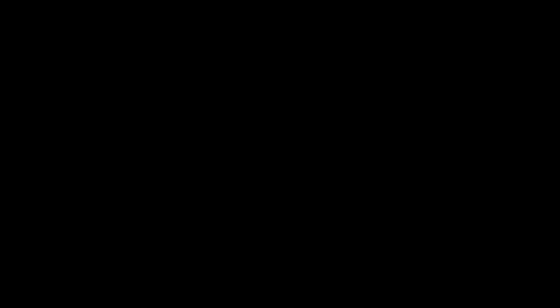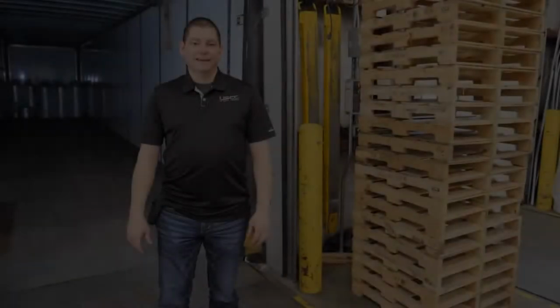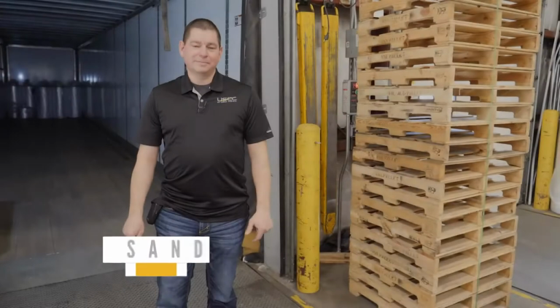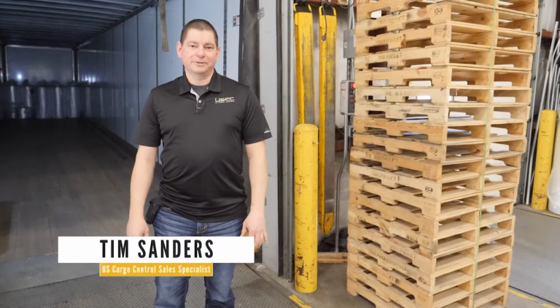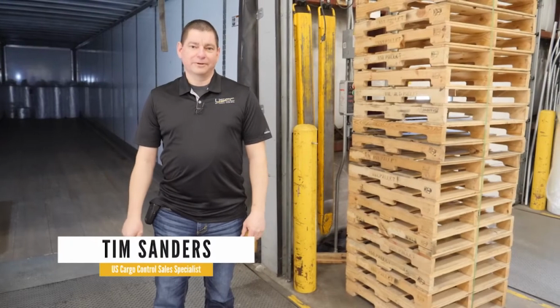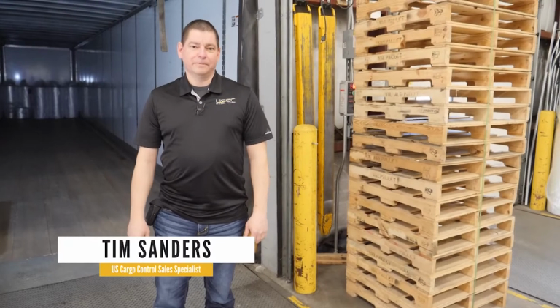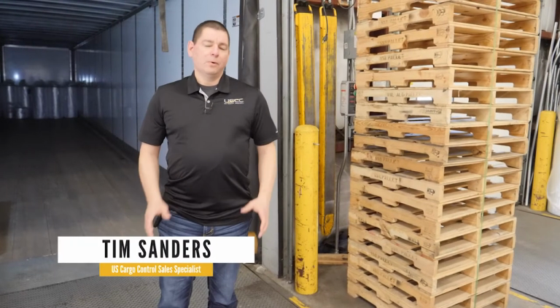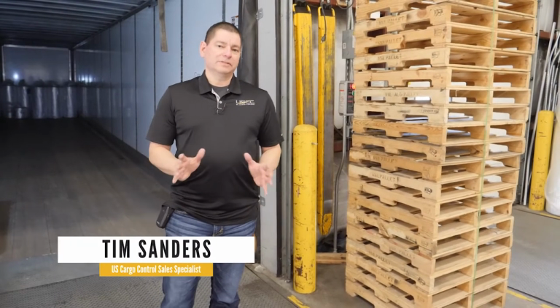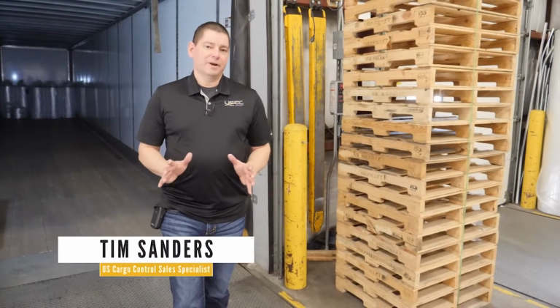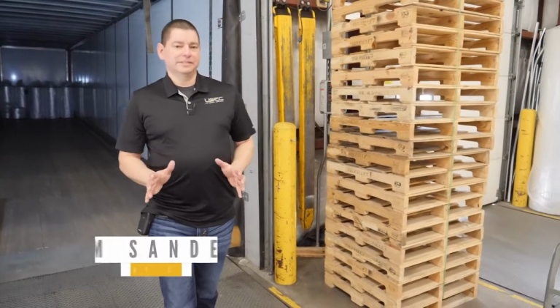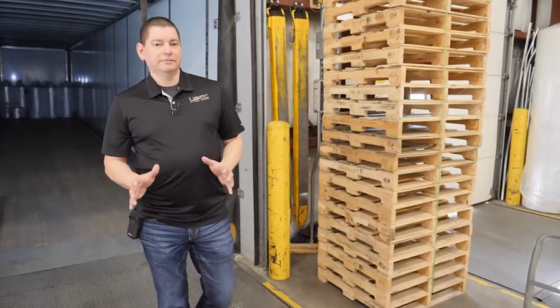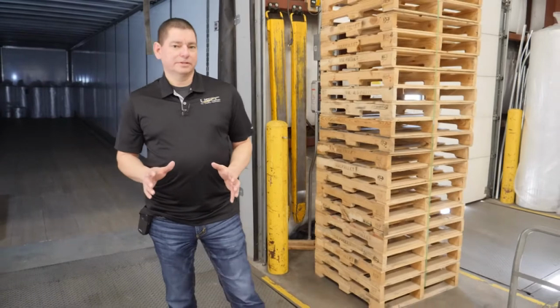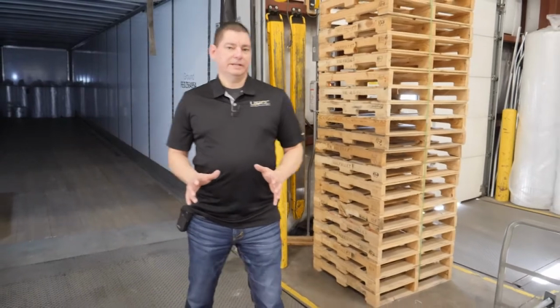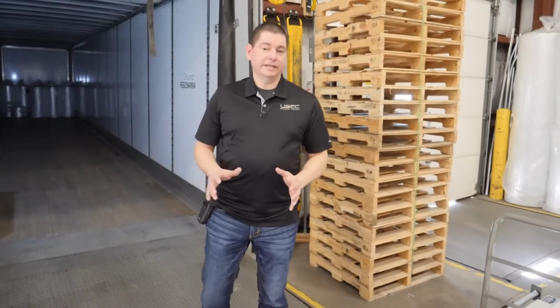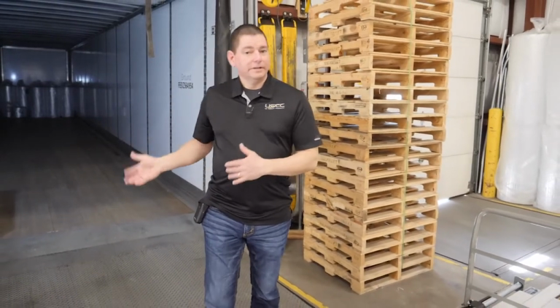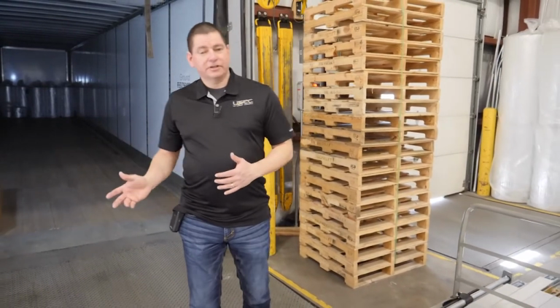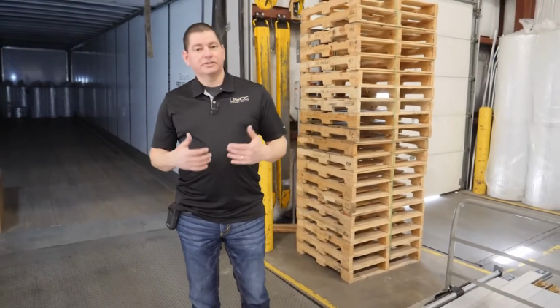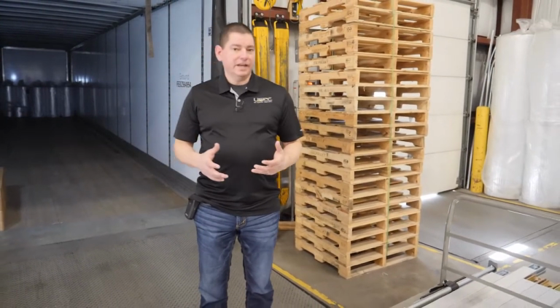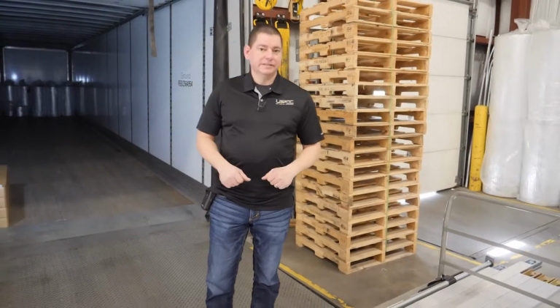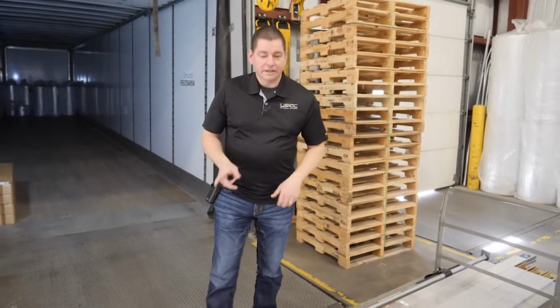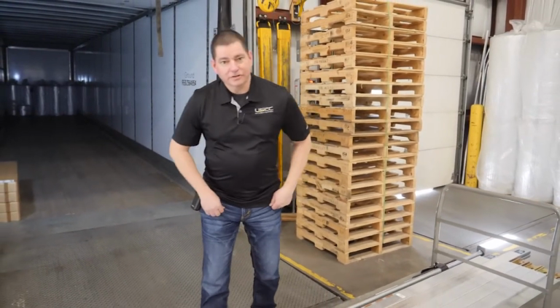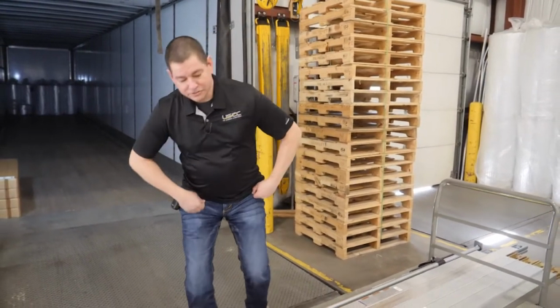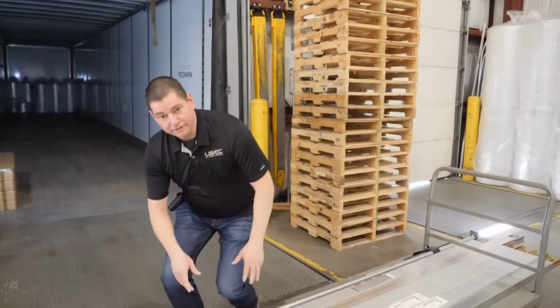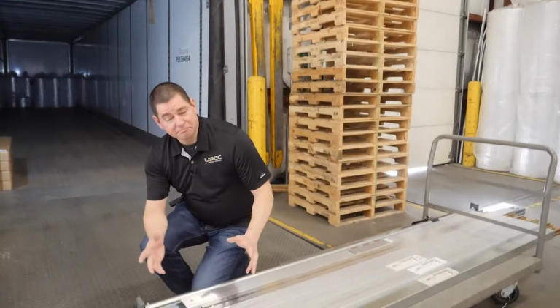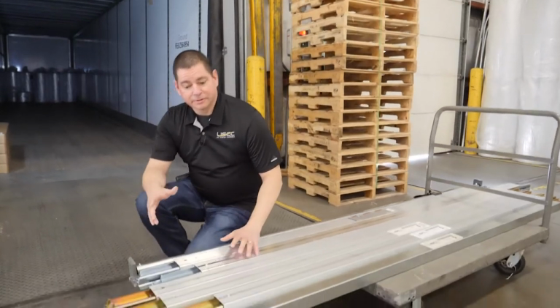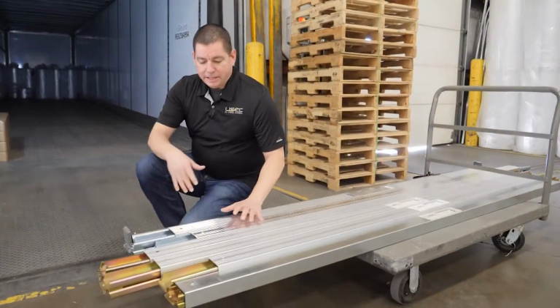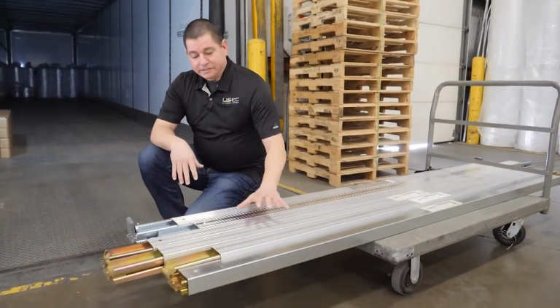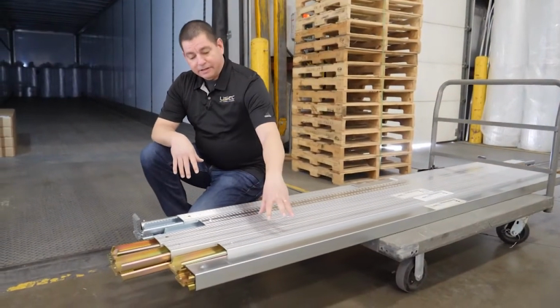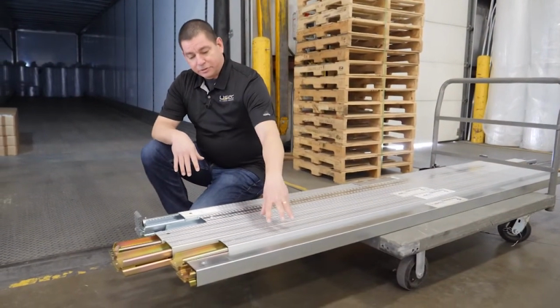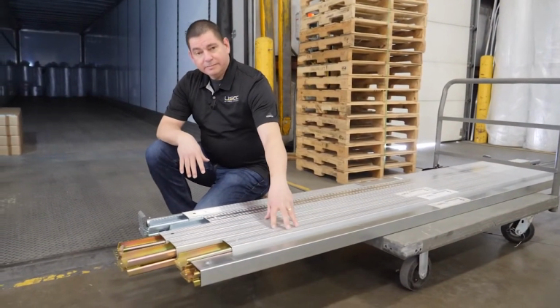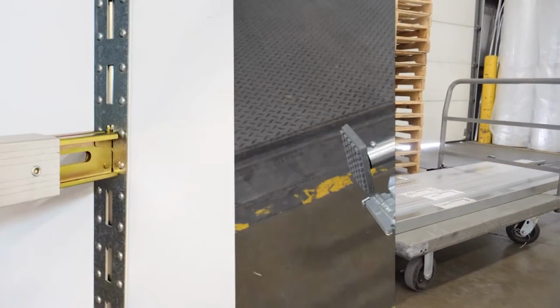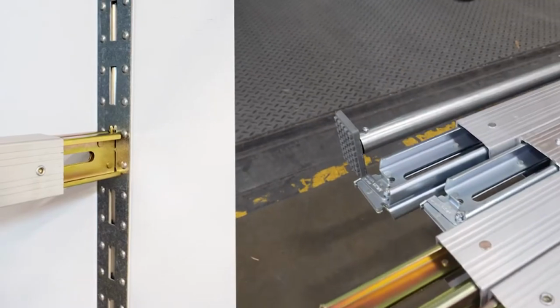Hi, I'm Tim Sanders with US Cargo Control. One of the most common products we sell for load restraint in van trailers, cube vans, street trucks, toy haulers, that sort of thing, is our shoring beams and load bars.